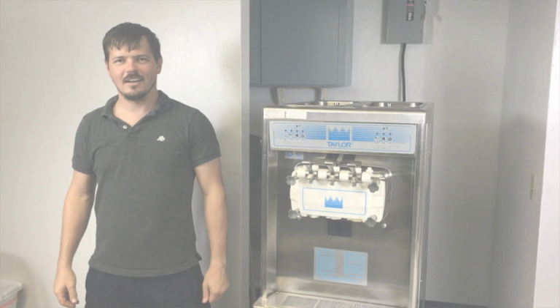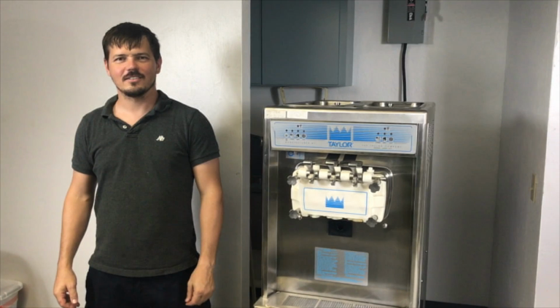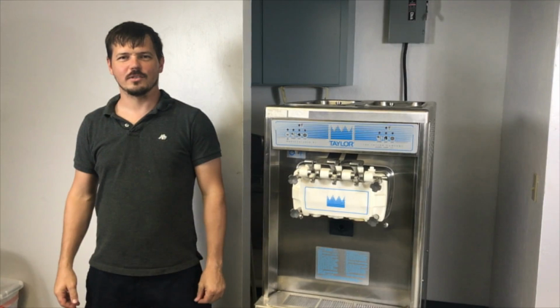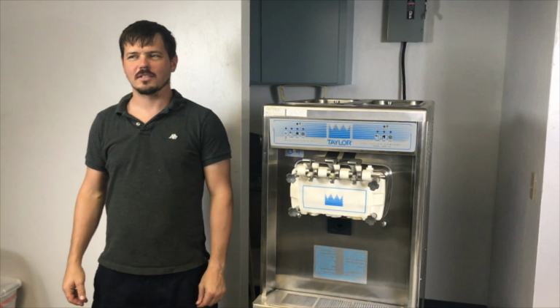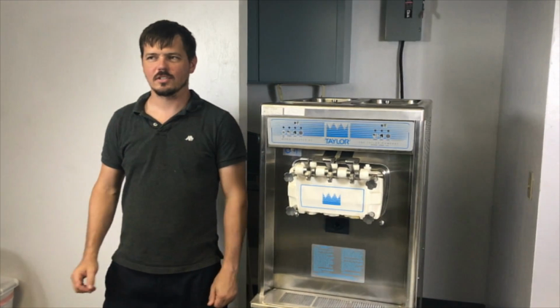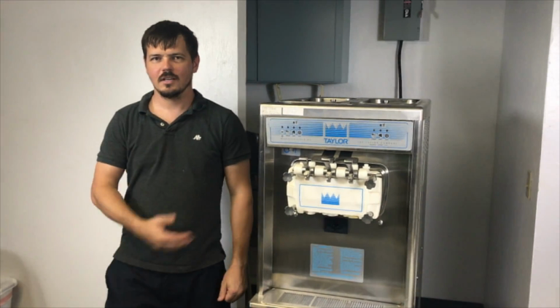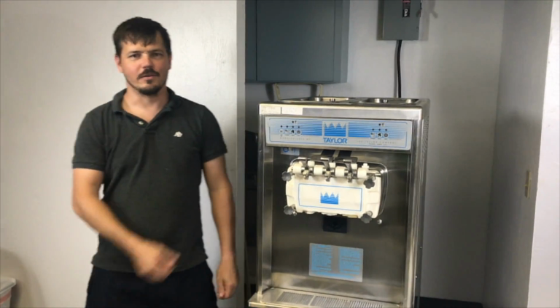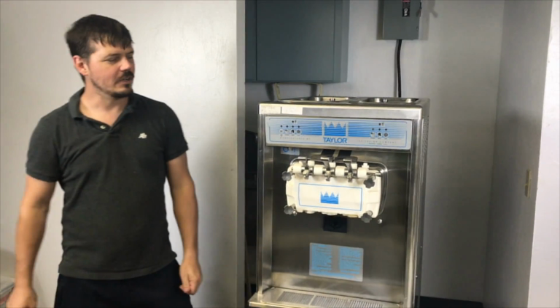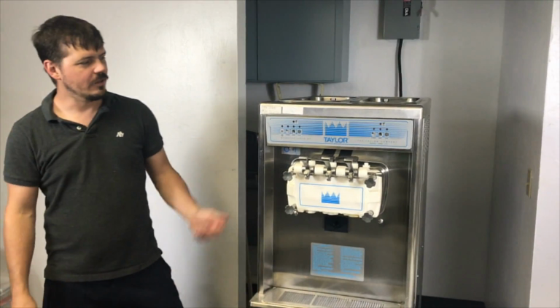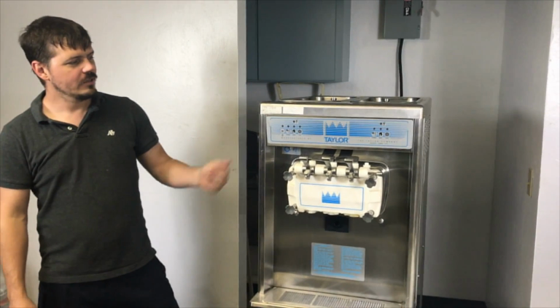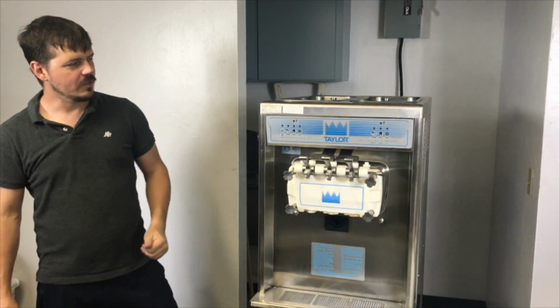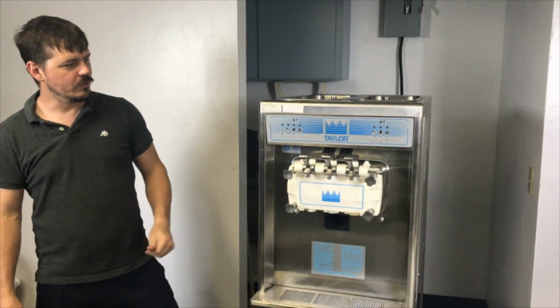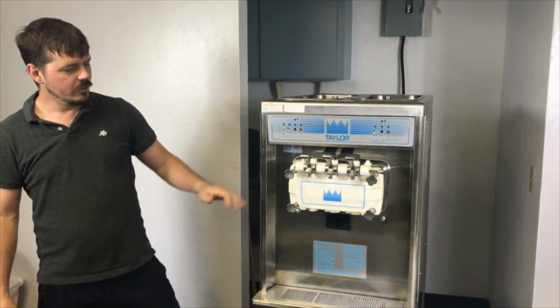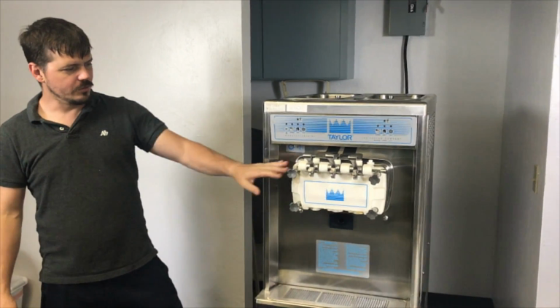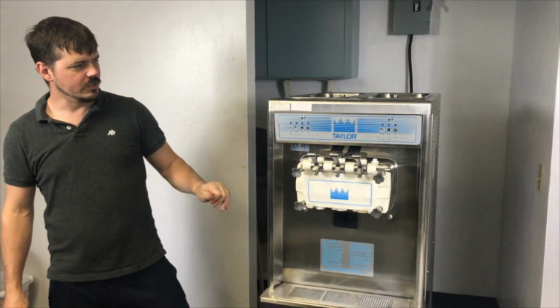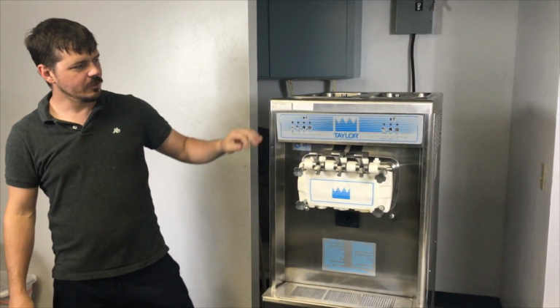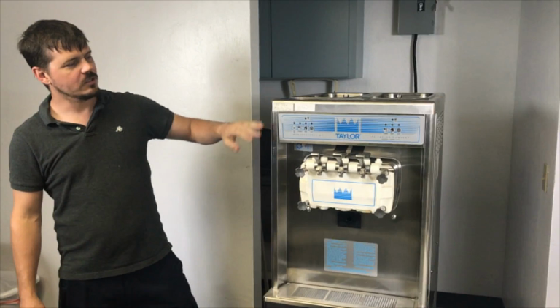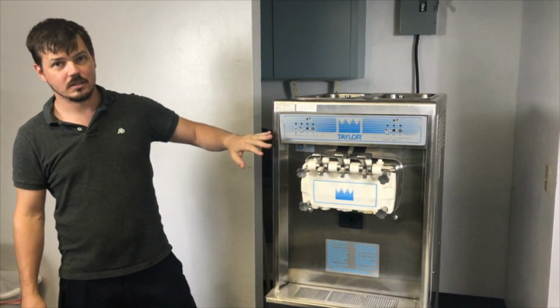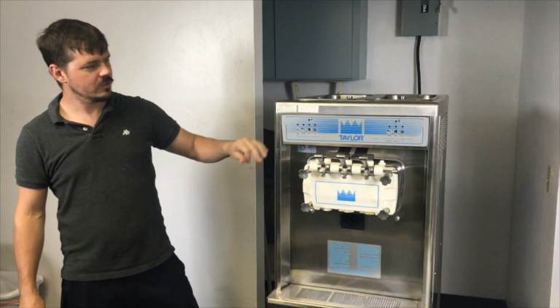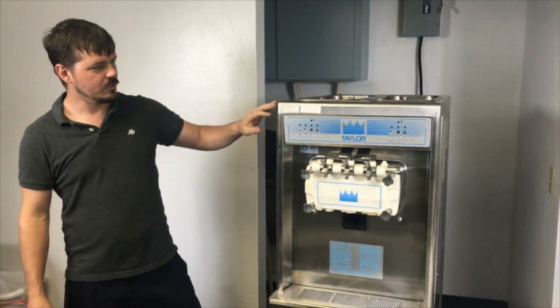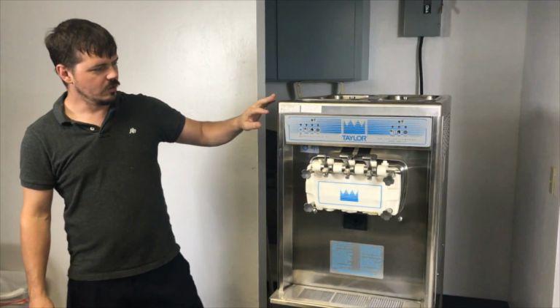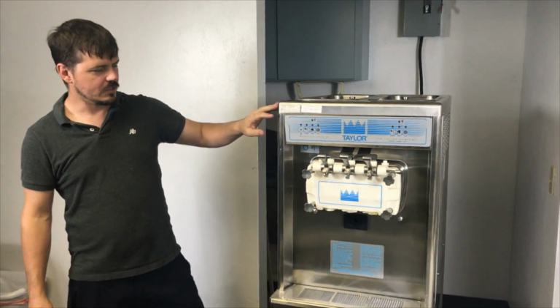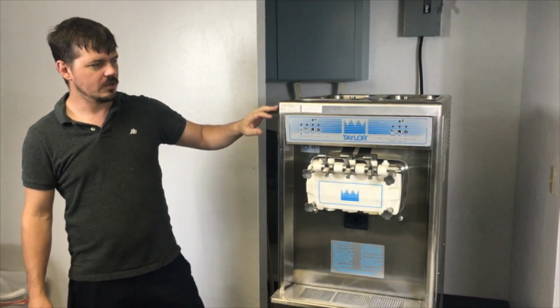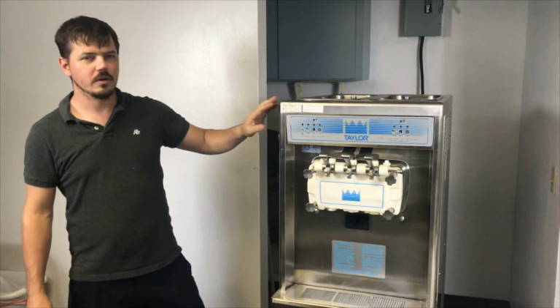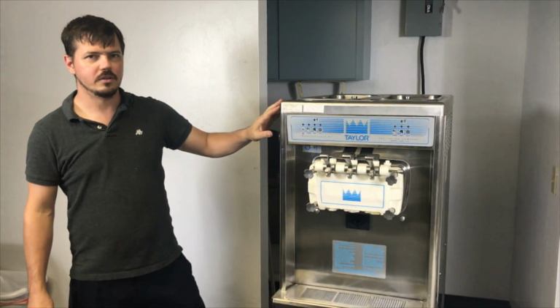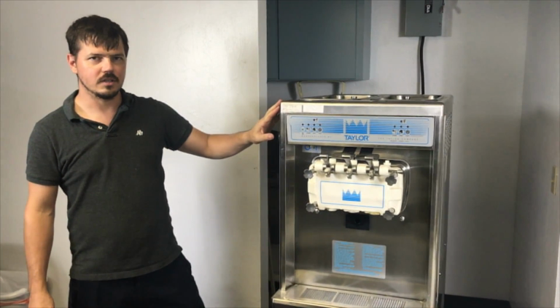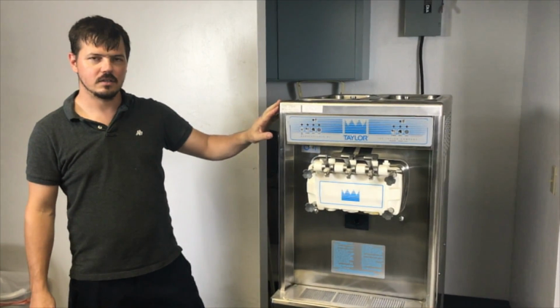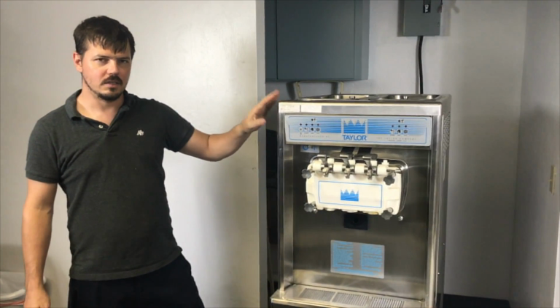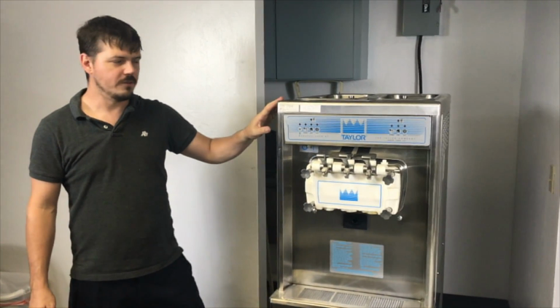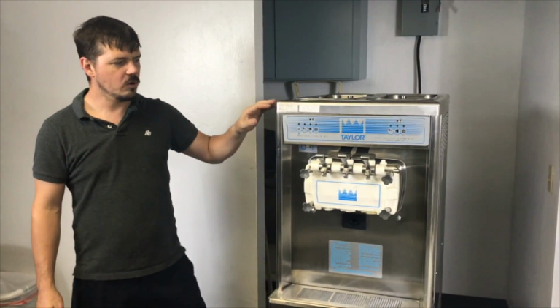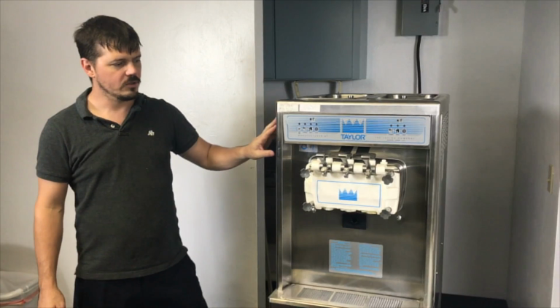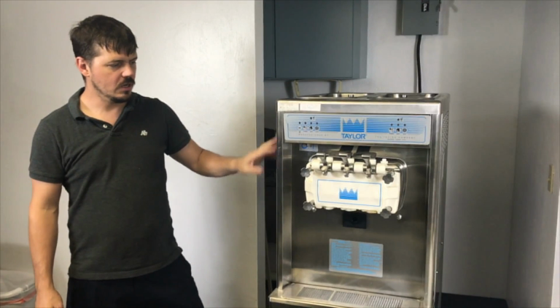Hi guys, it's Joe at Slices Concession. Today we're looking at the Taylor 794. We're going to do a disassembly. This disassembly is going to be on a 794, a 336, a 754, or a 339.